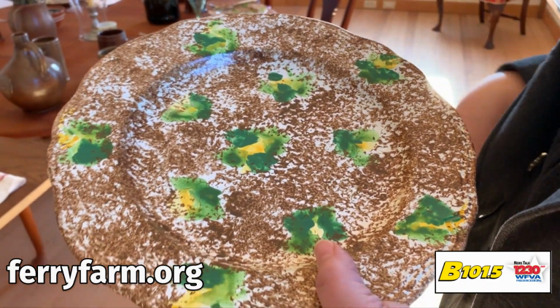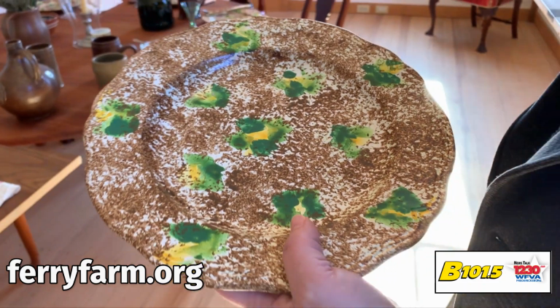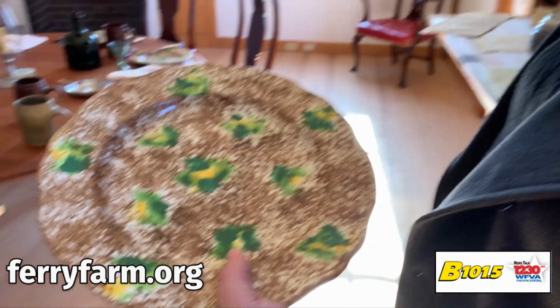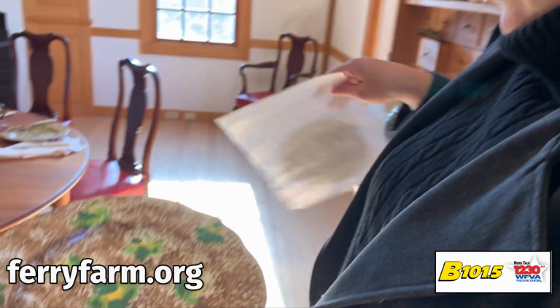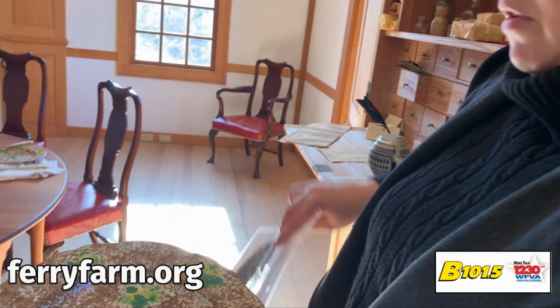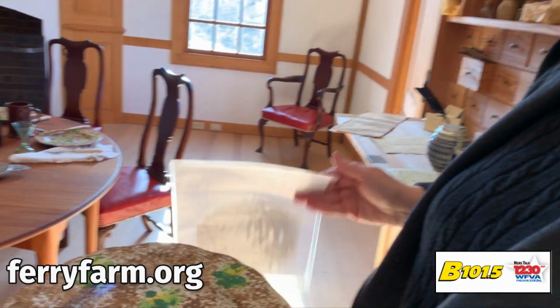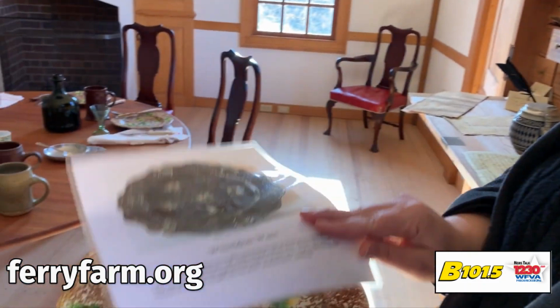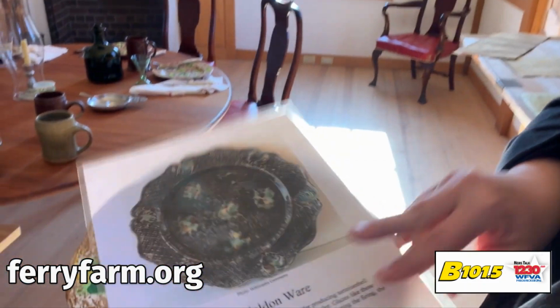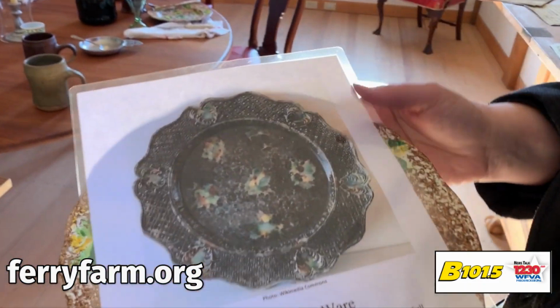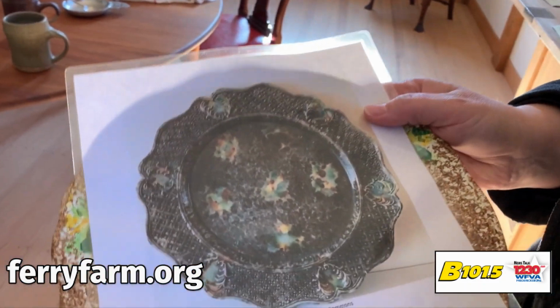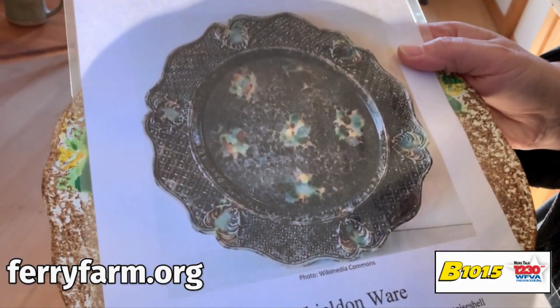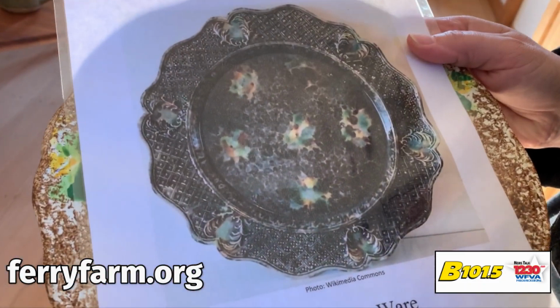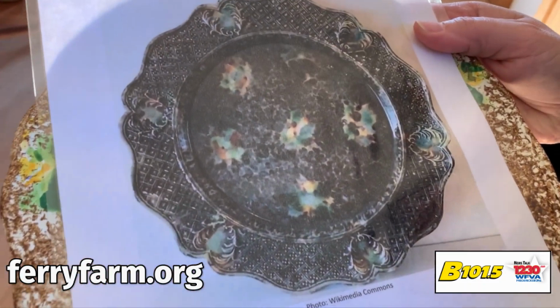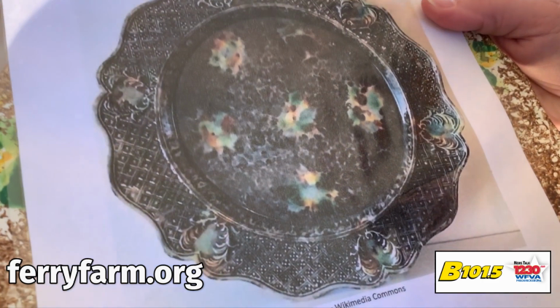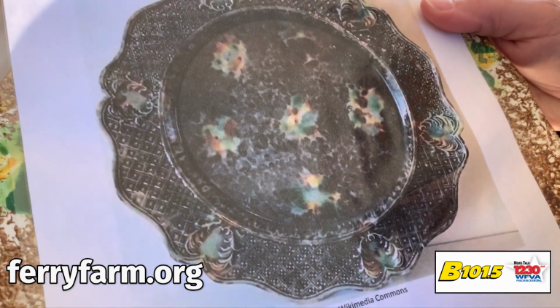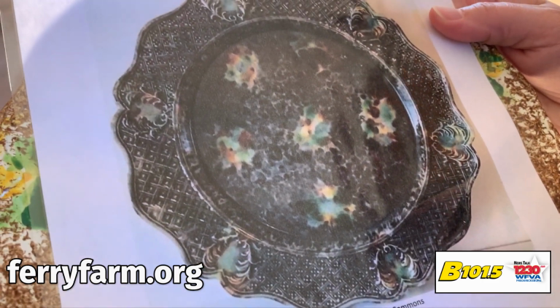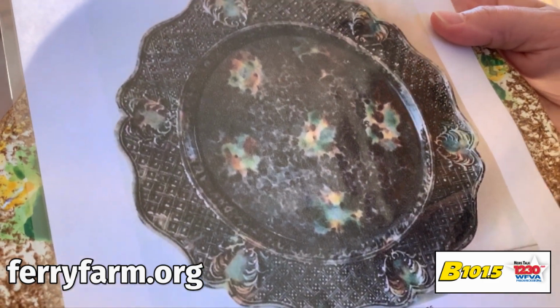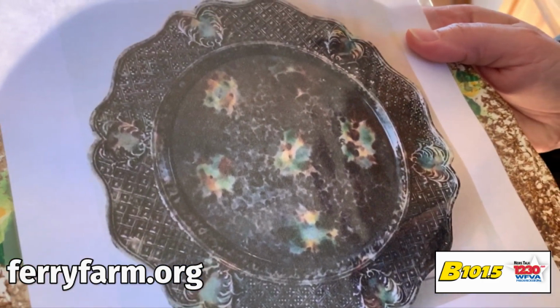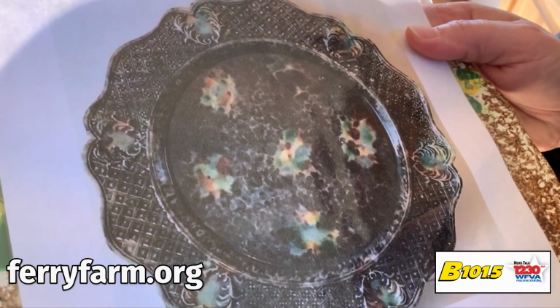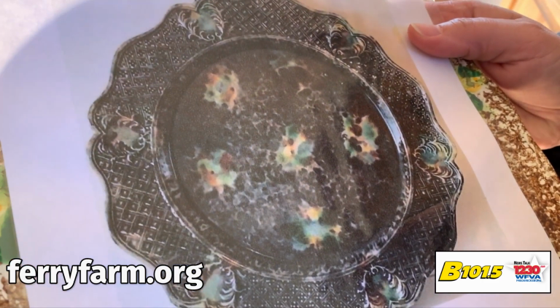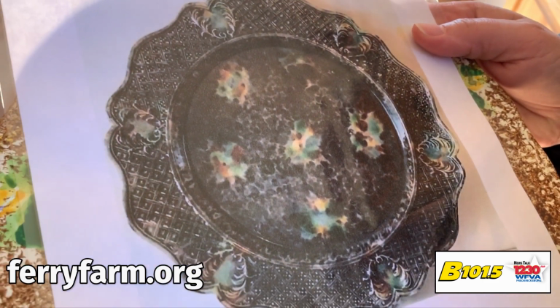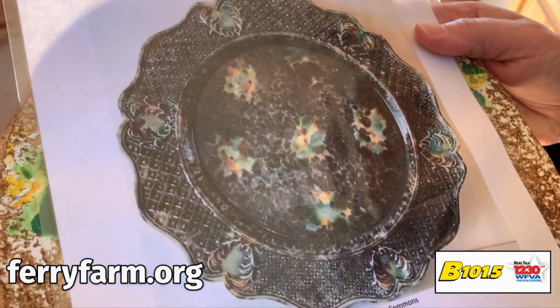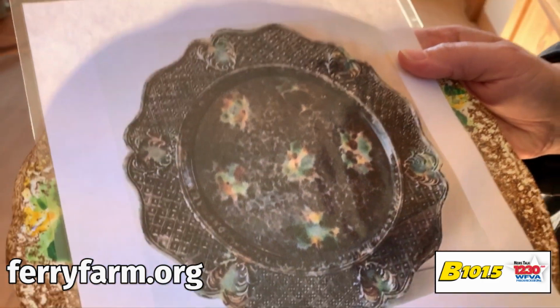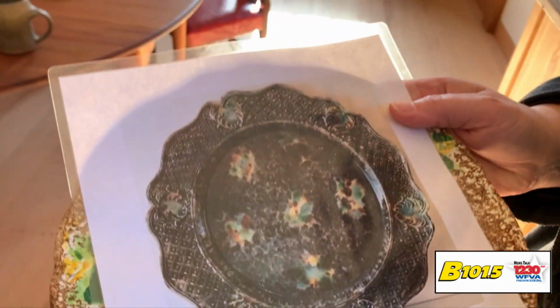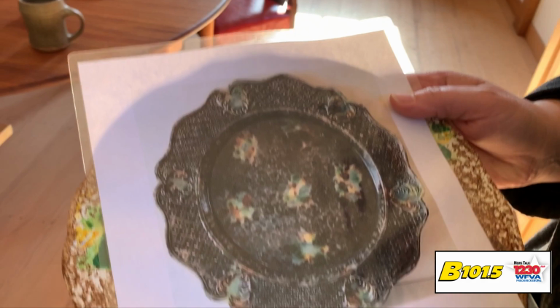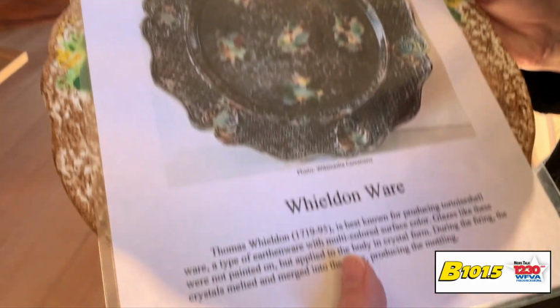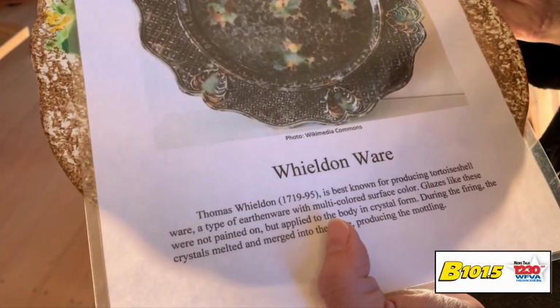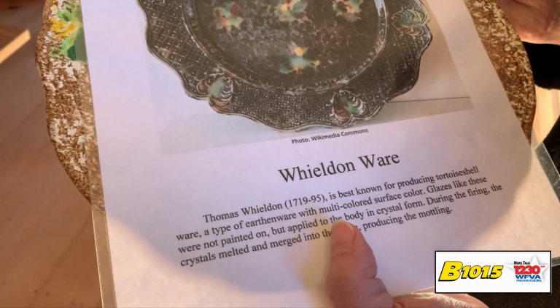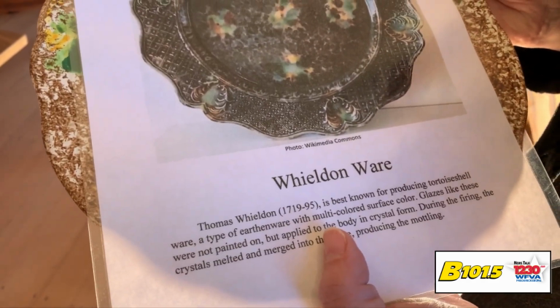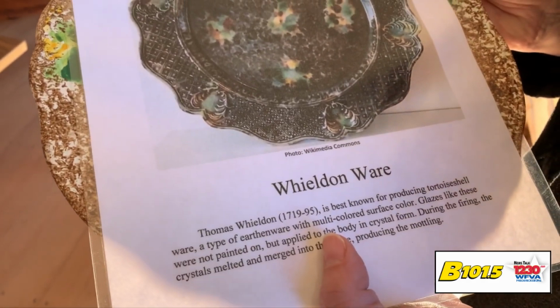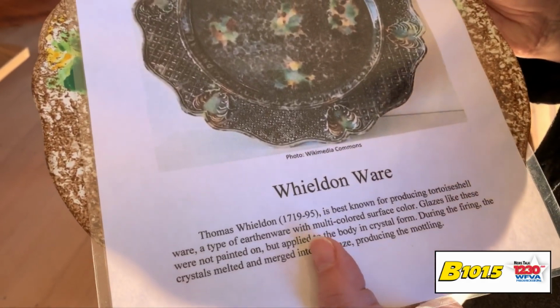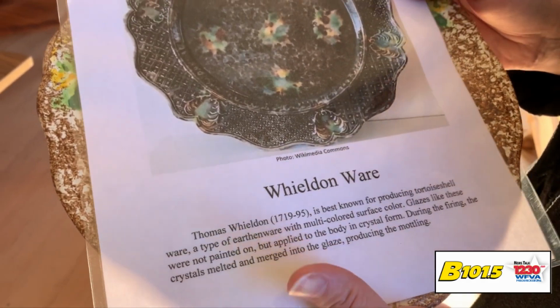In fact, I have a picture of an original one. So this is what an original wieldenware plate would have looked like. And you can Google this — there are all kinds of different ones that you can see online. So that's how it would have come out in the period.